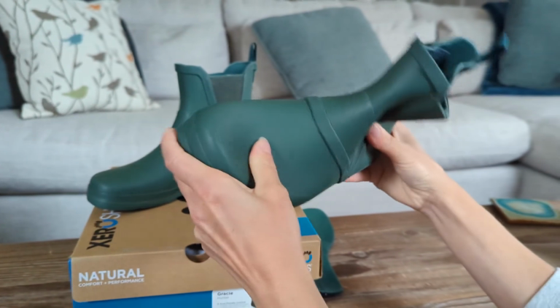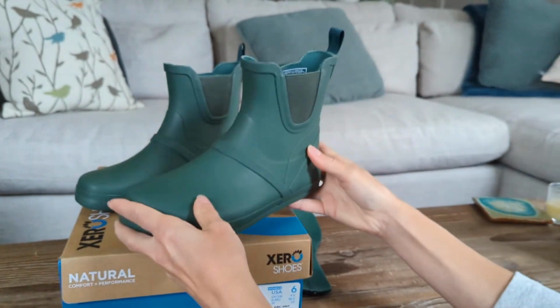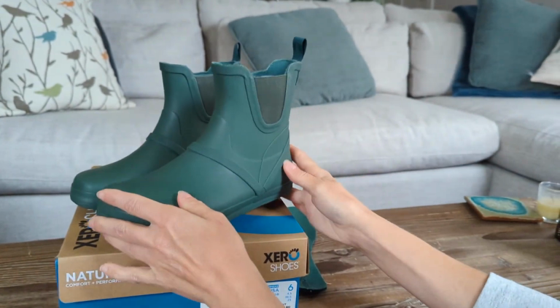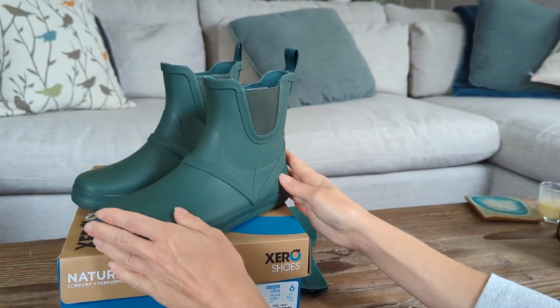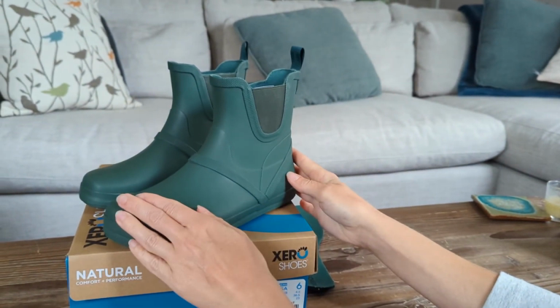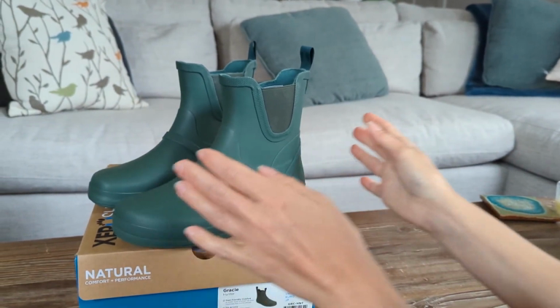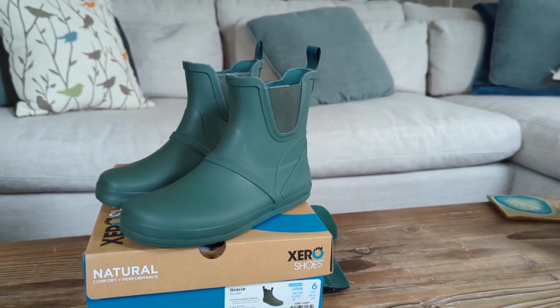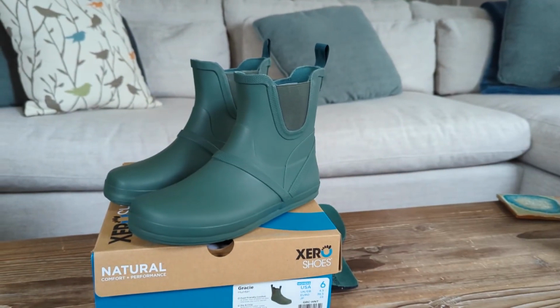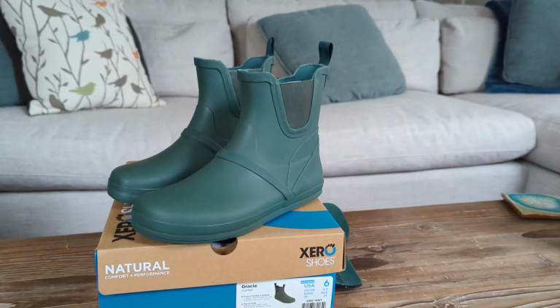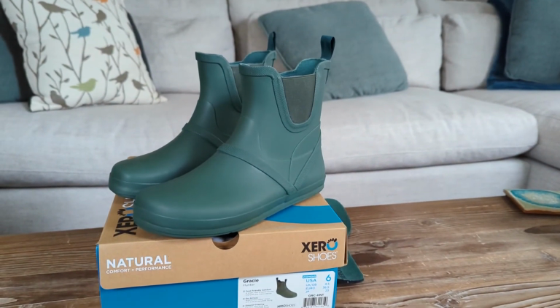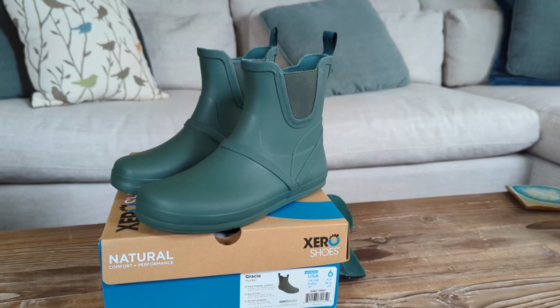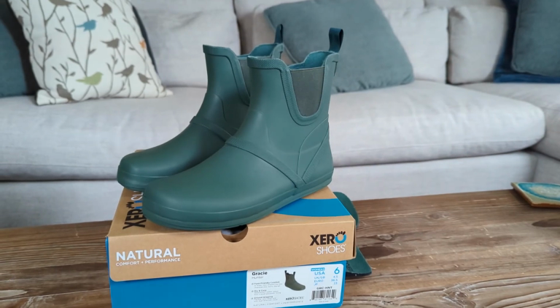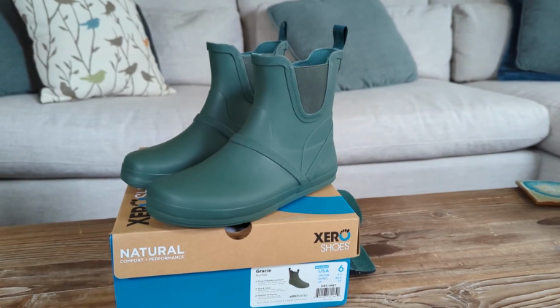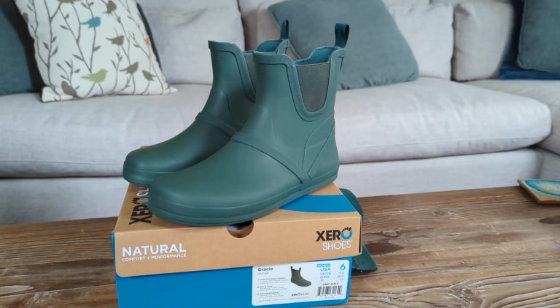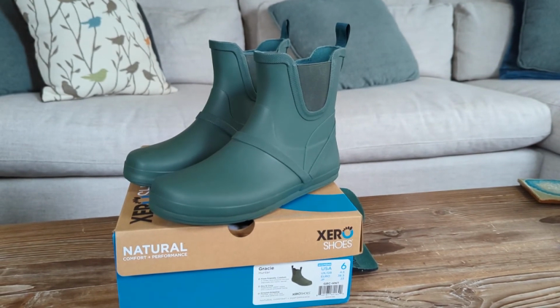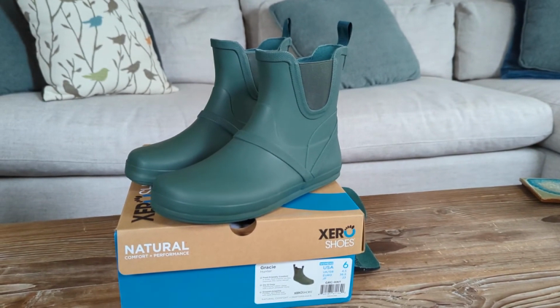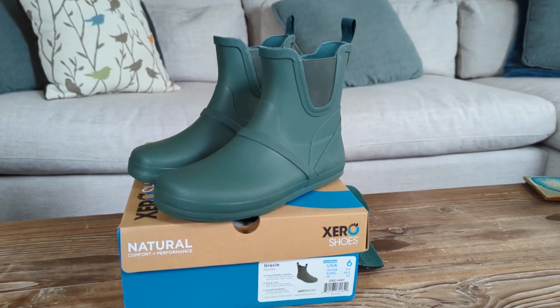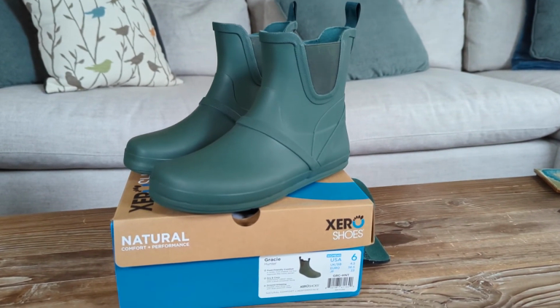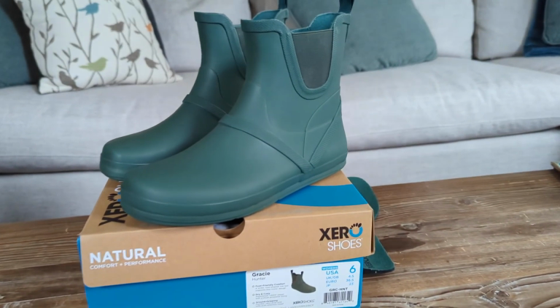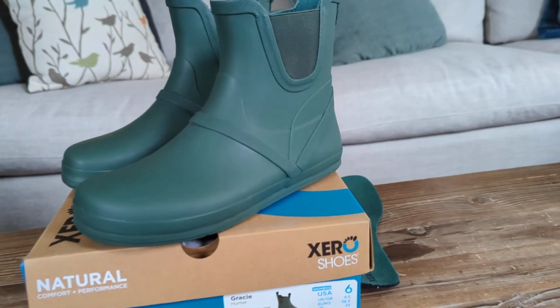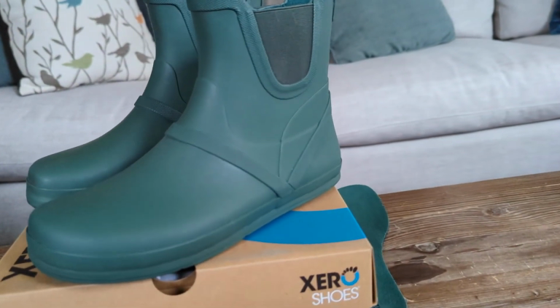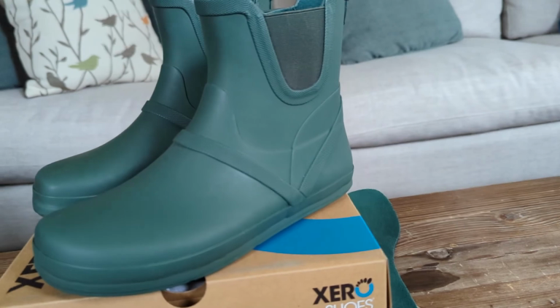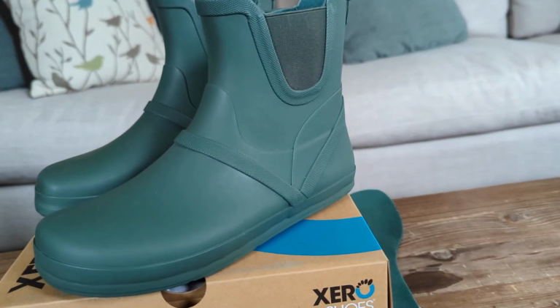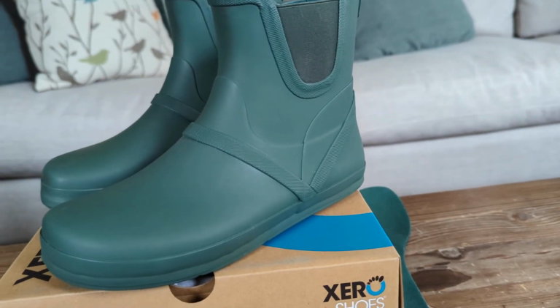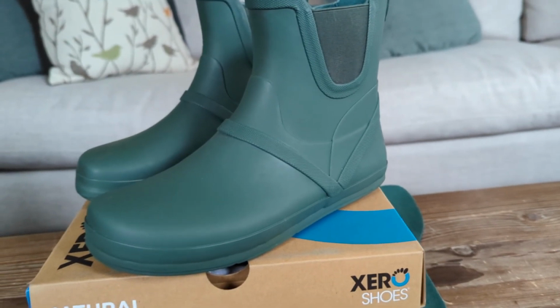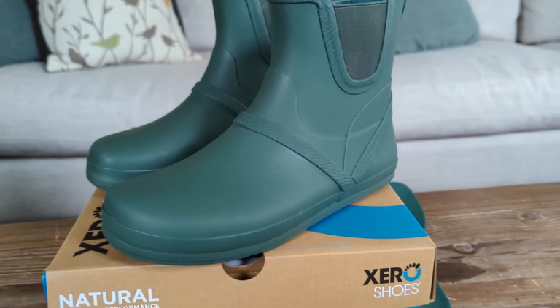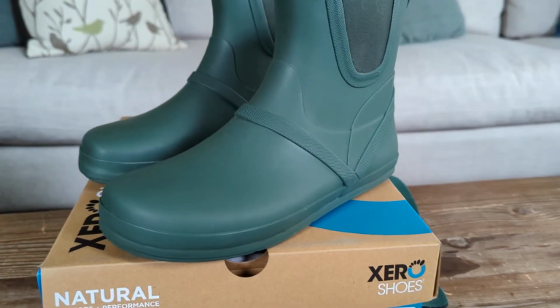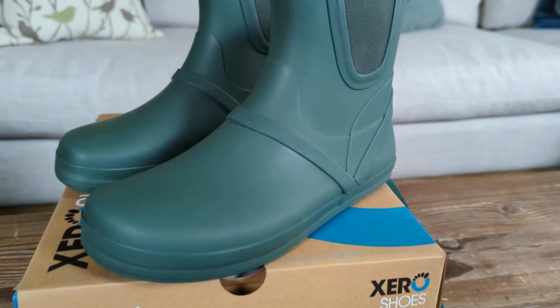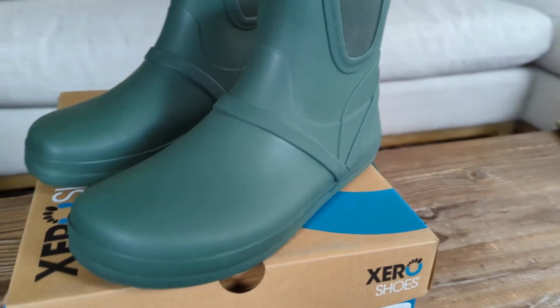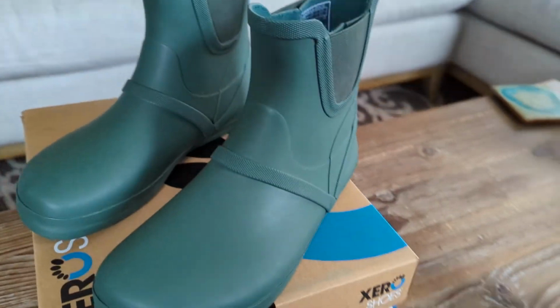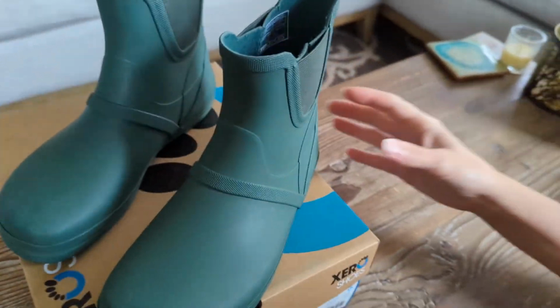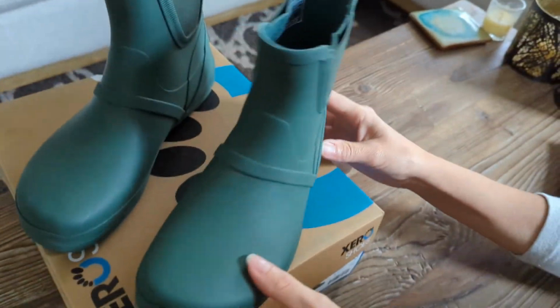I've actually been looking for a rain boot for a few years now that has a zero-drop sole, but it's been very difficult to find anything. The only thing I found close was a kid's shoe, and those still aren't quite as comfortable as these.